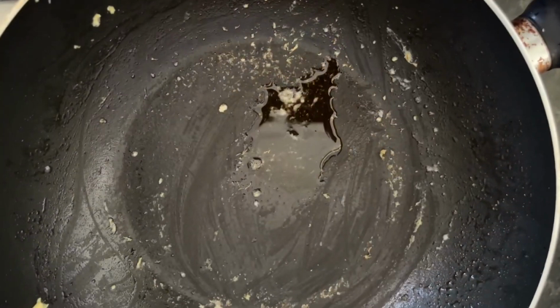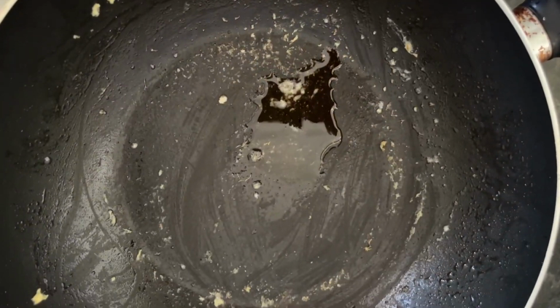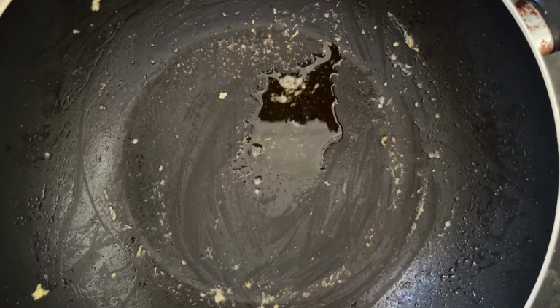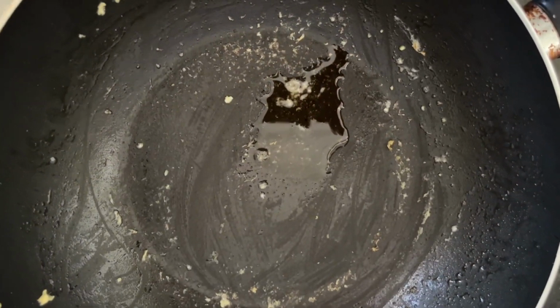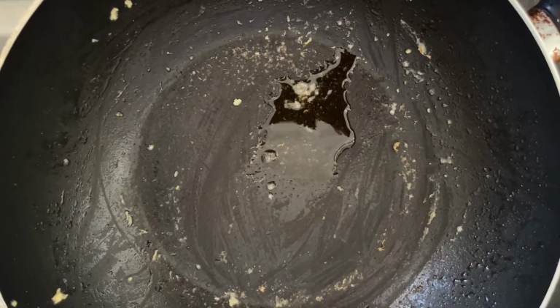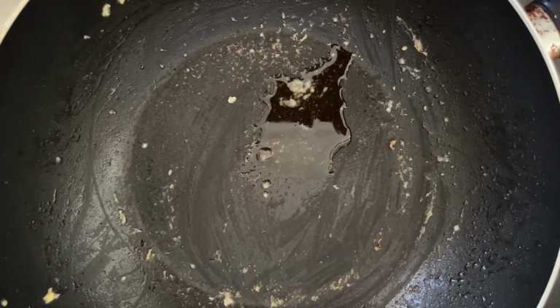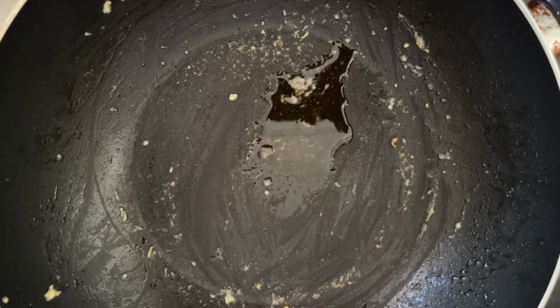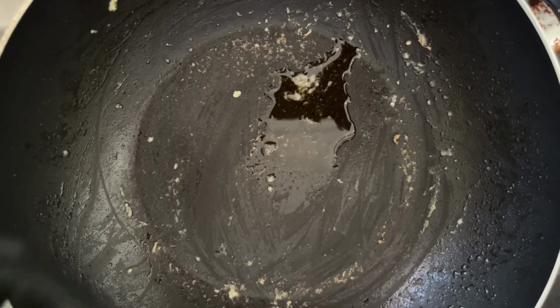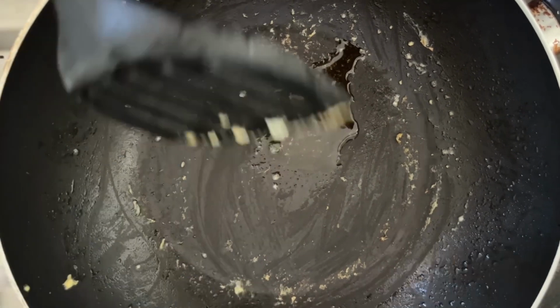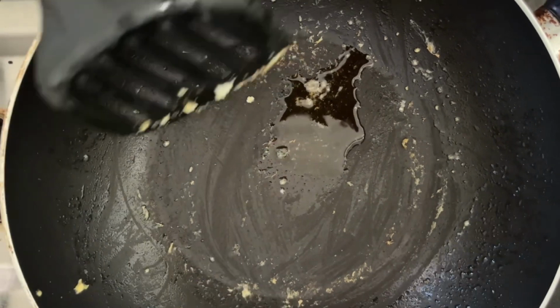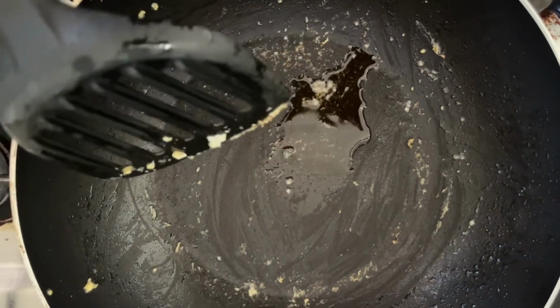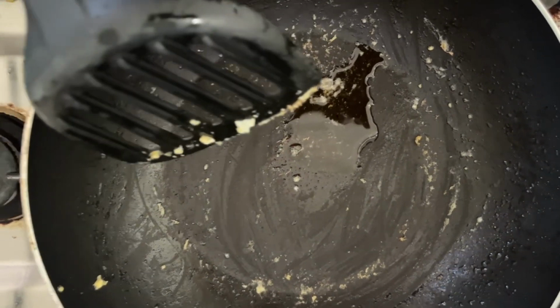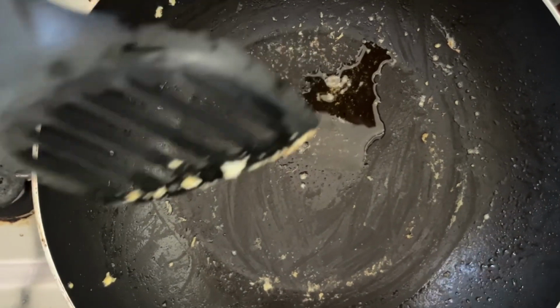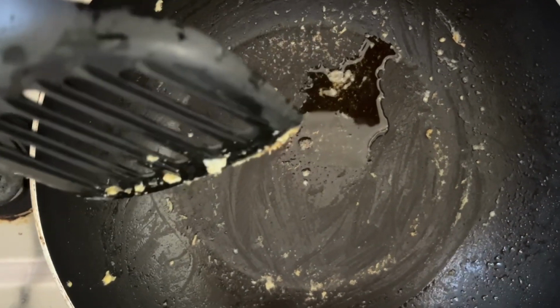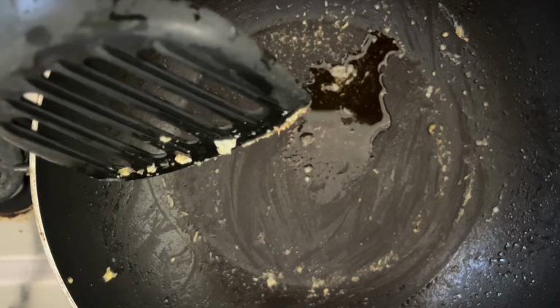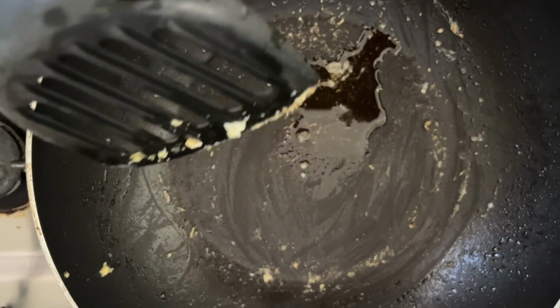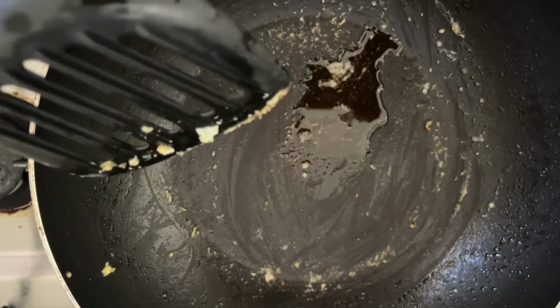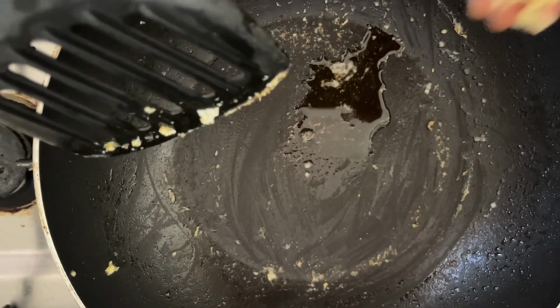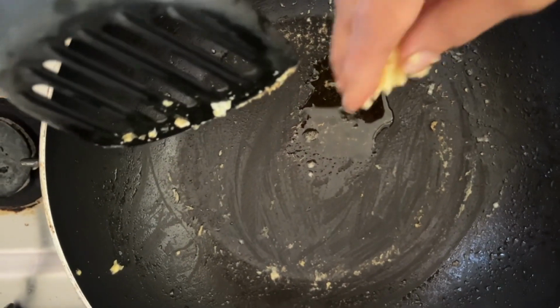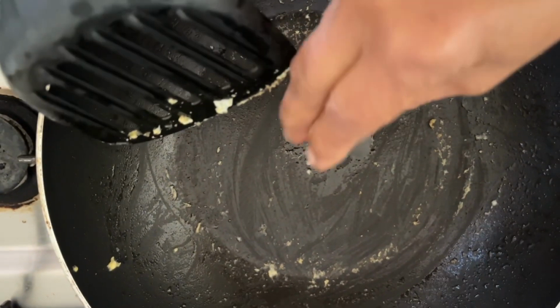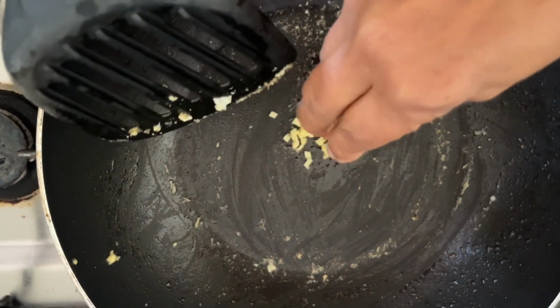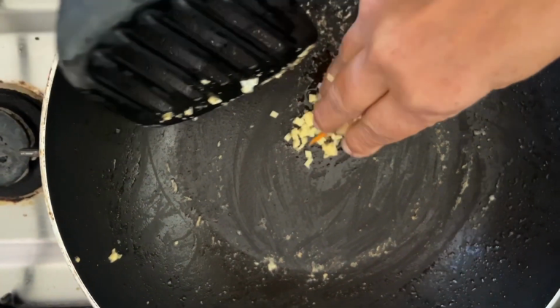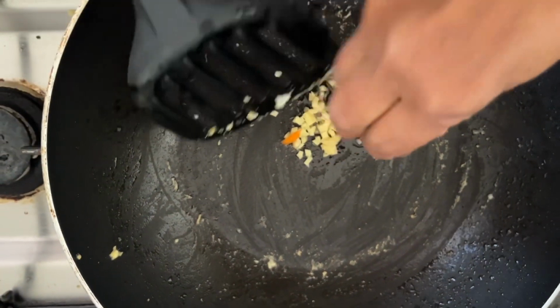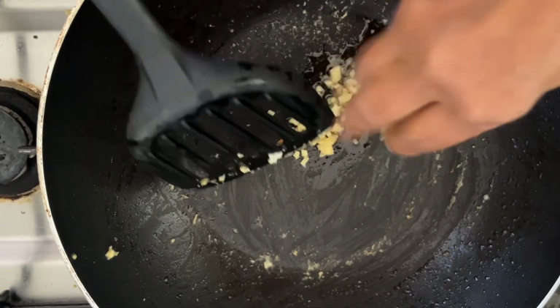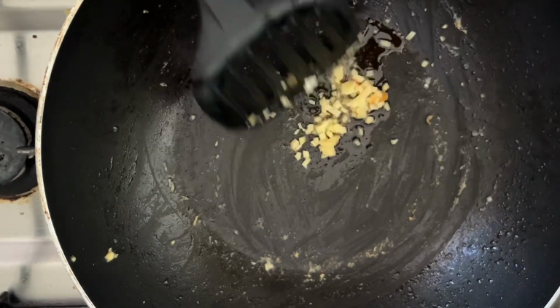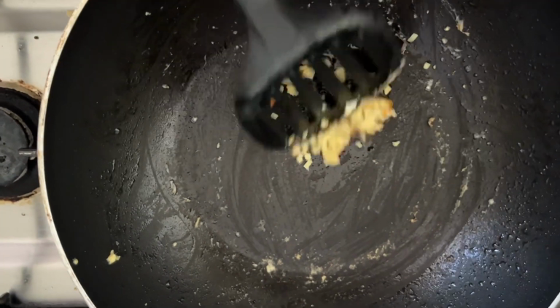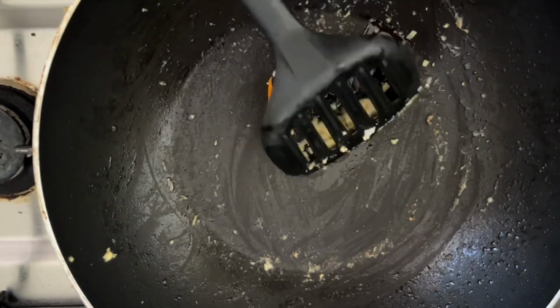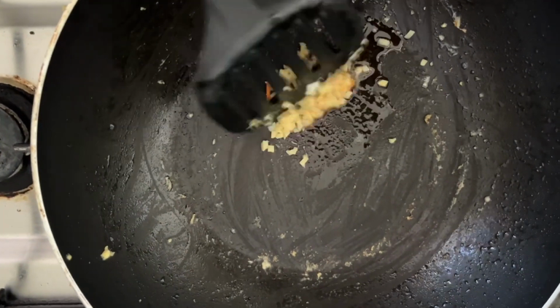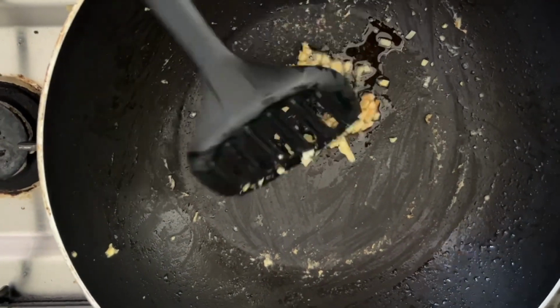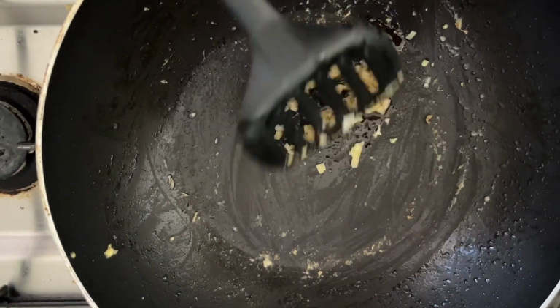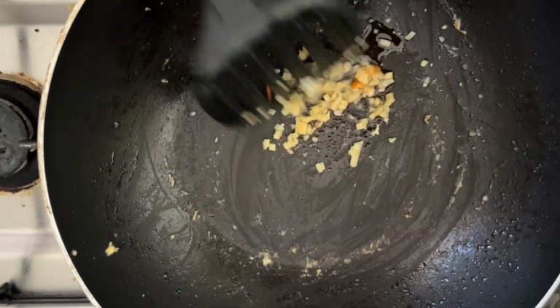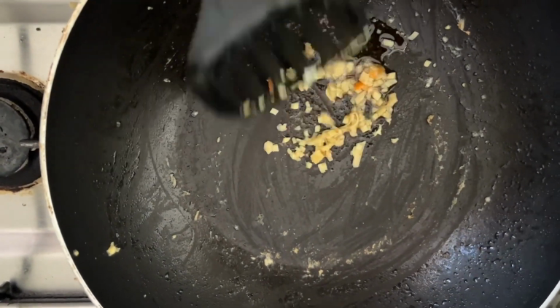On the same saucepan, we are adding ginger now and tempering the ginger.